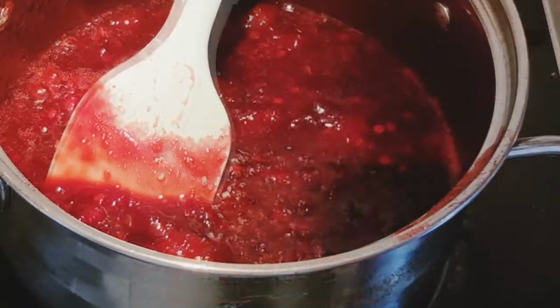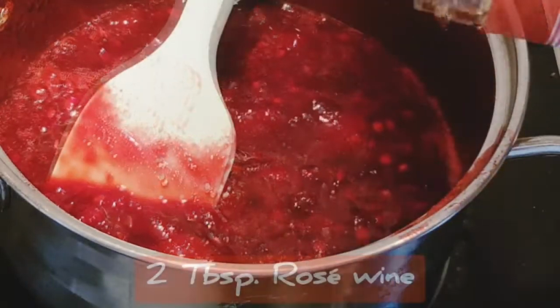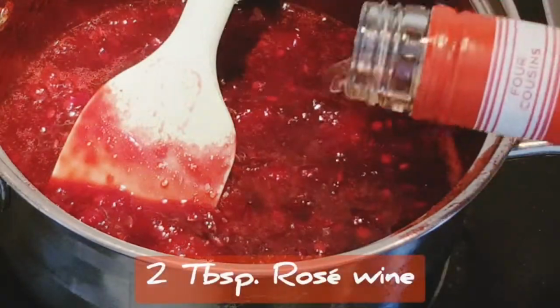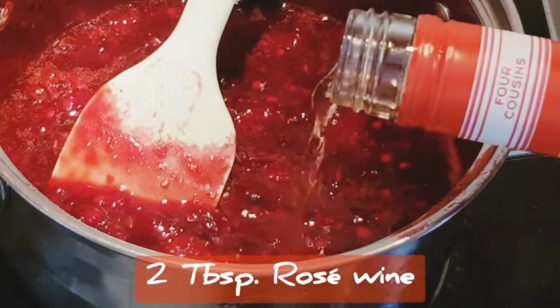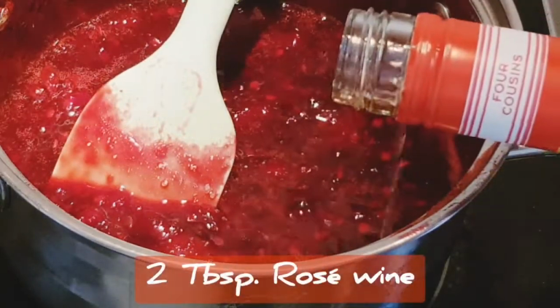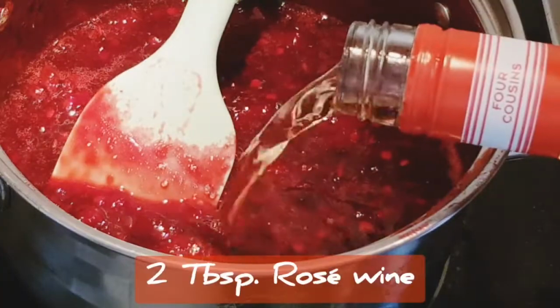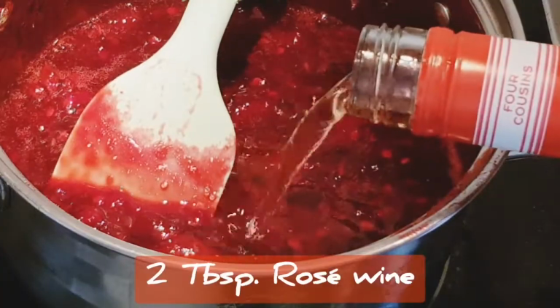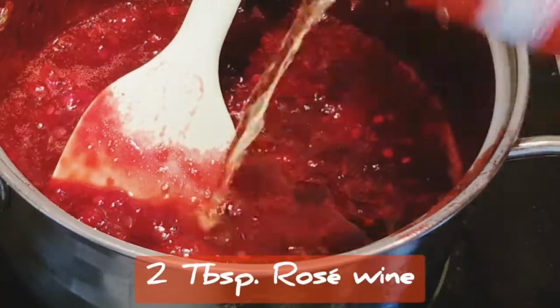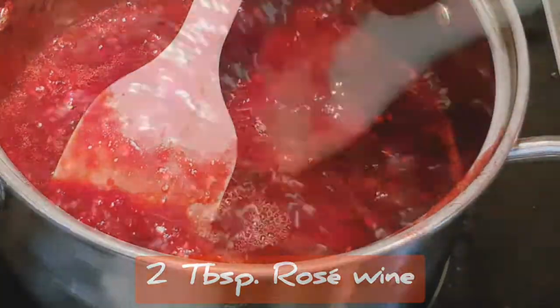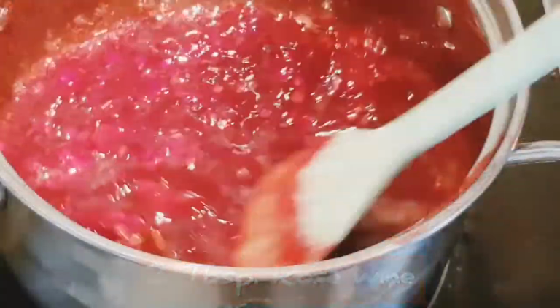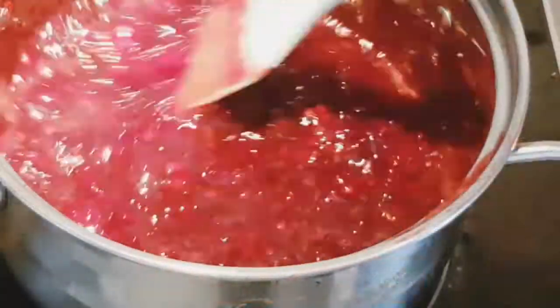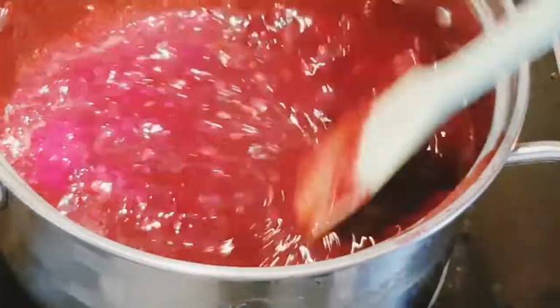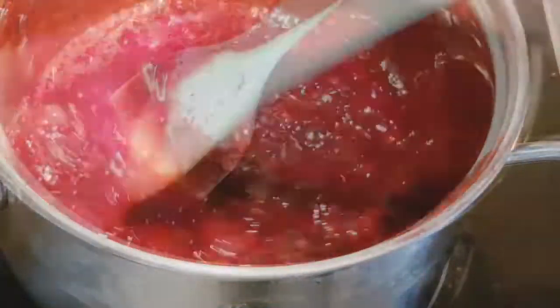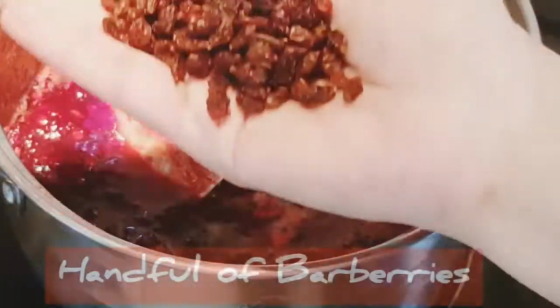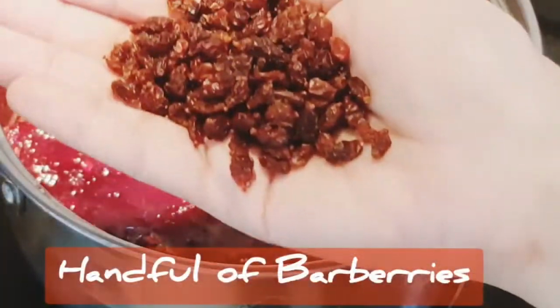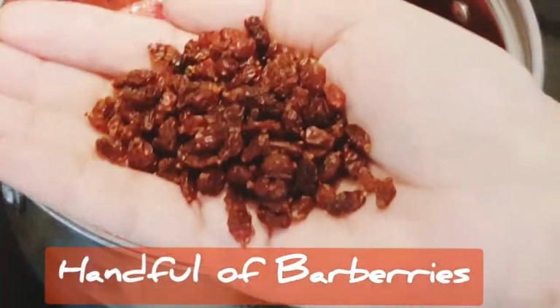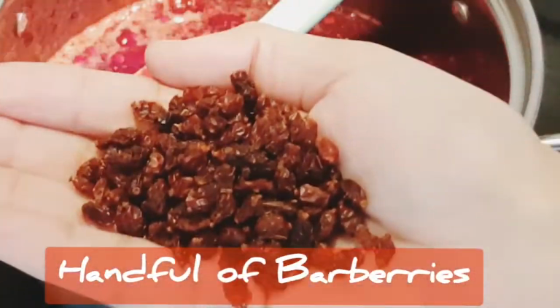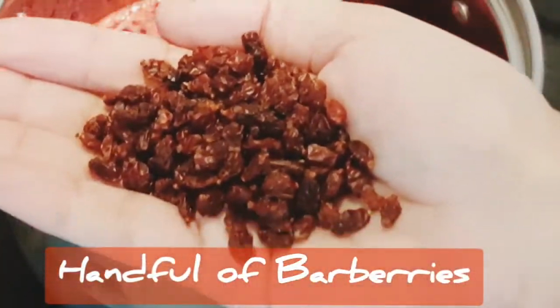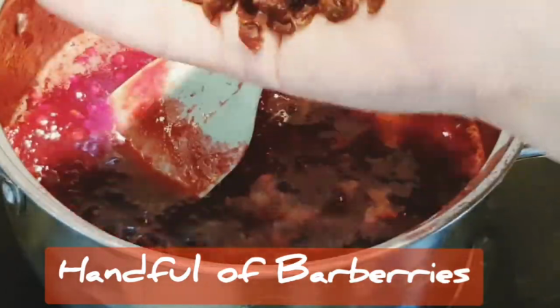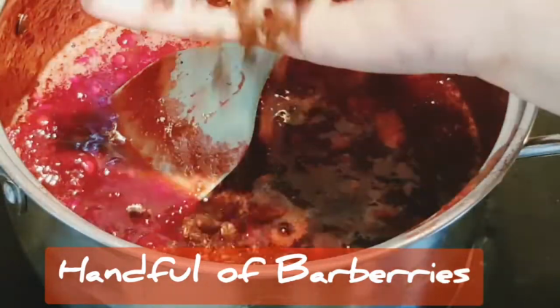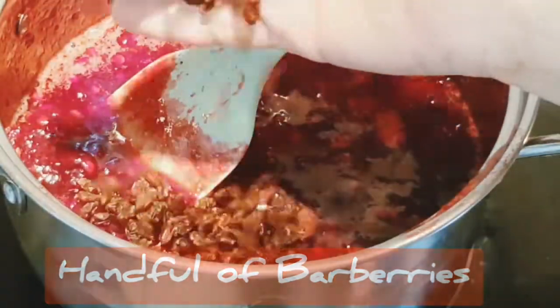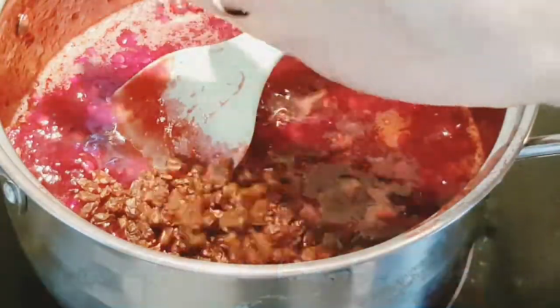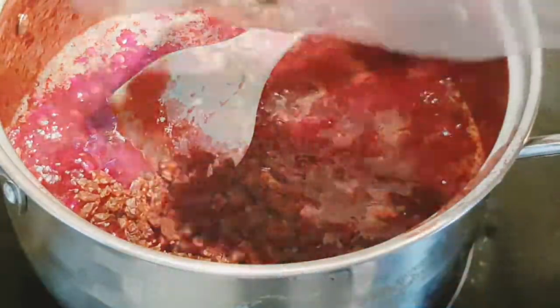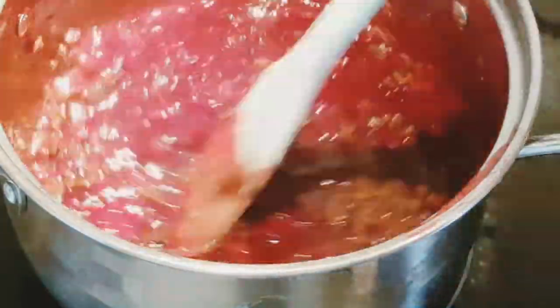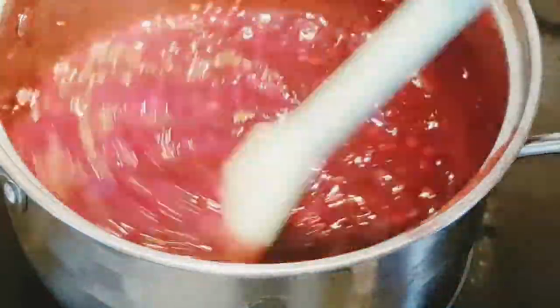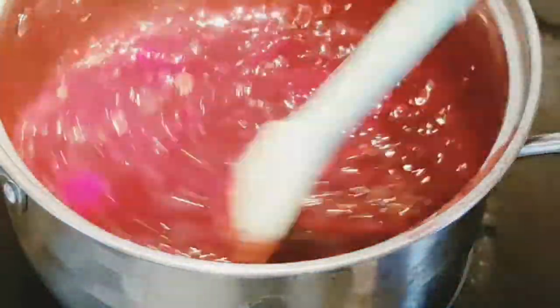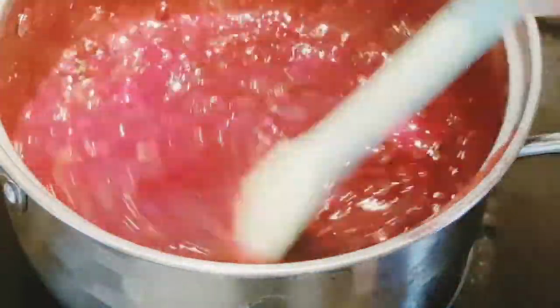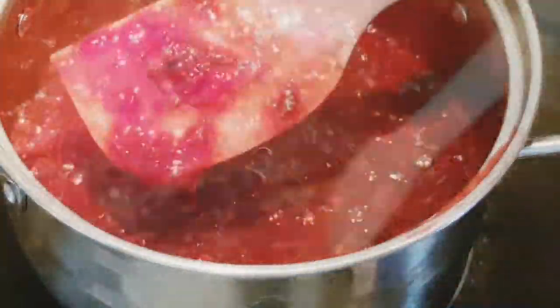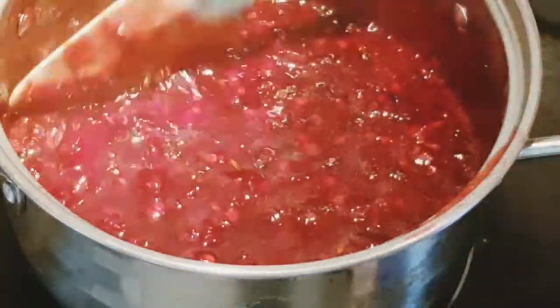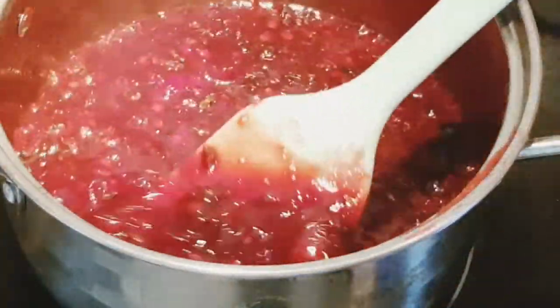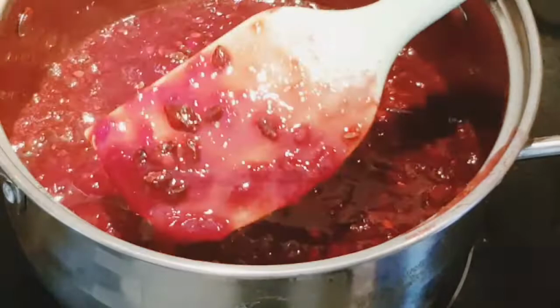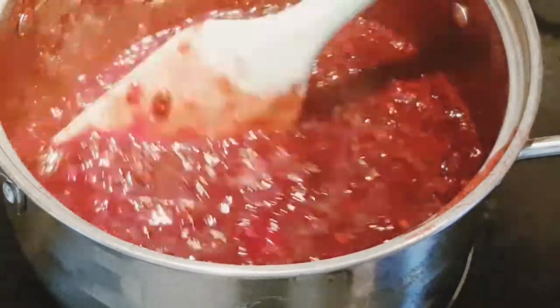Add two tablespoons of wine — optionally you can use vinegar, even lime juice will do. Mix in a handful of barberries; you can add raisins, sultanas, or cranberry instead. Reduce the mixture for another 10 minutes.